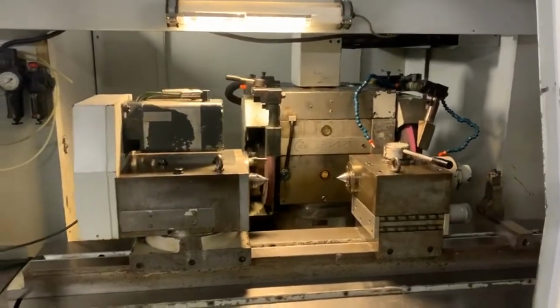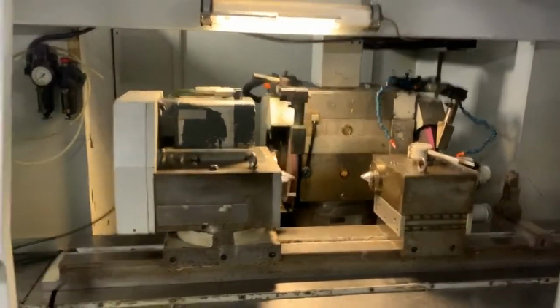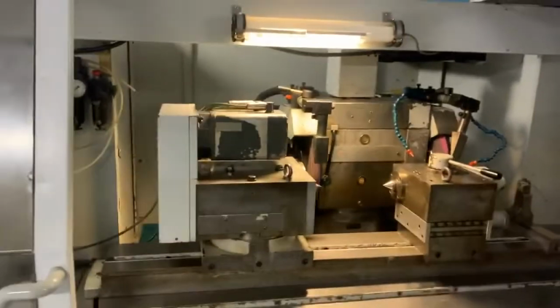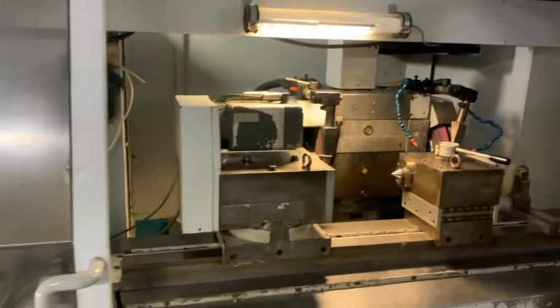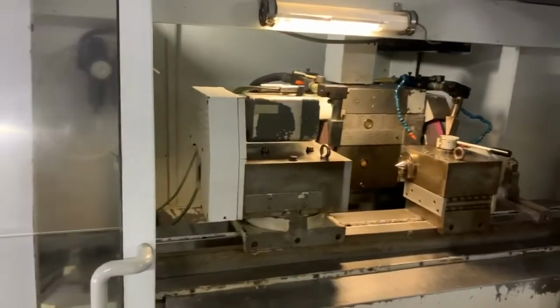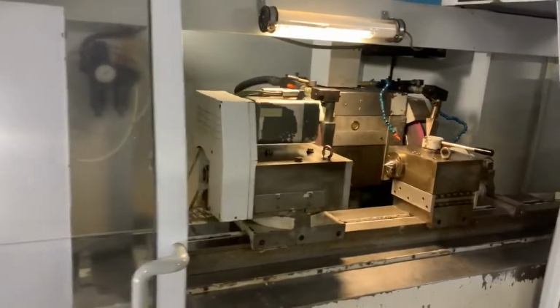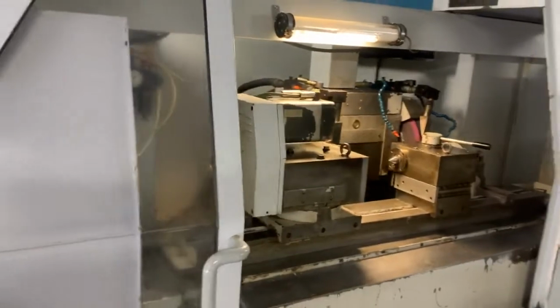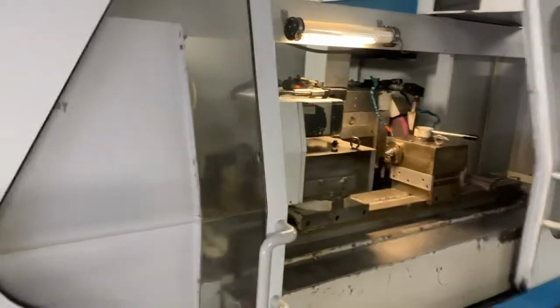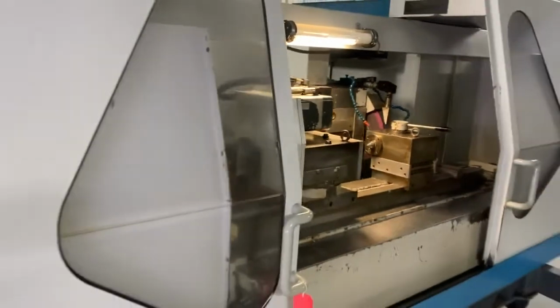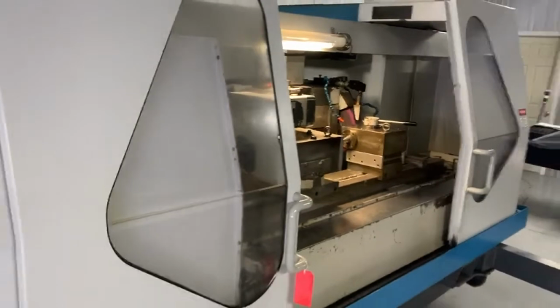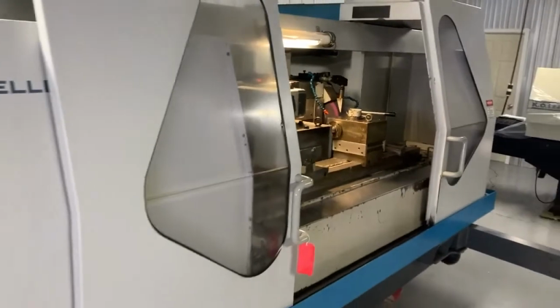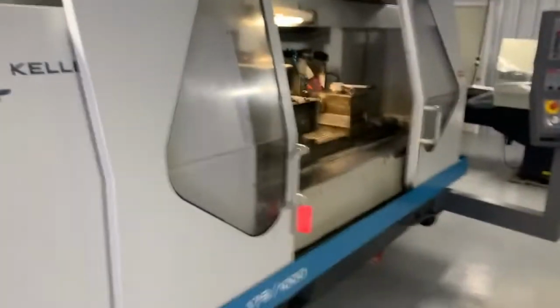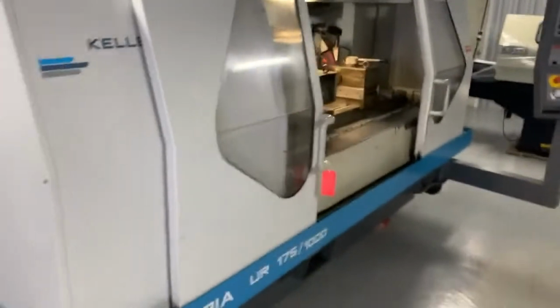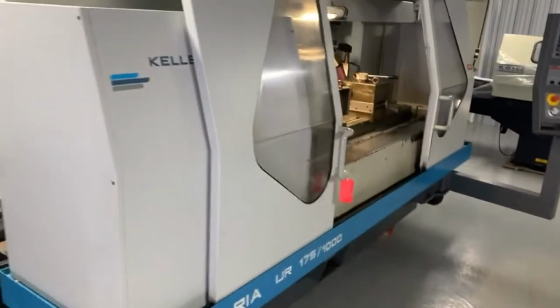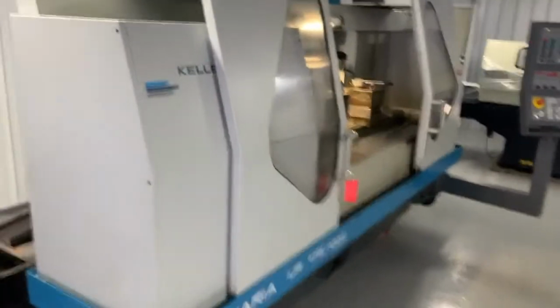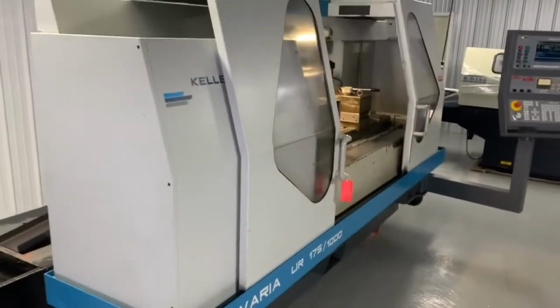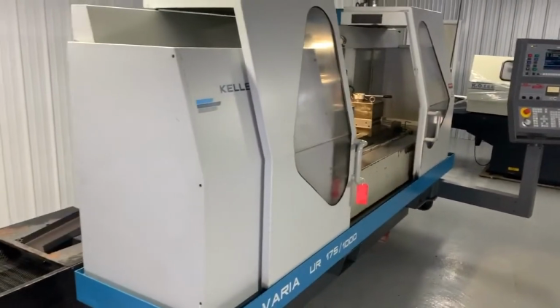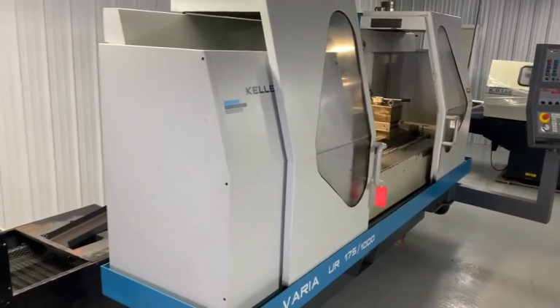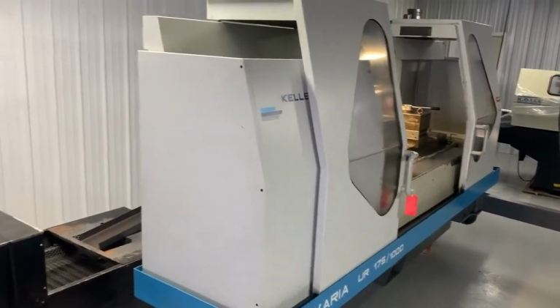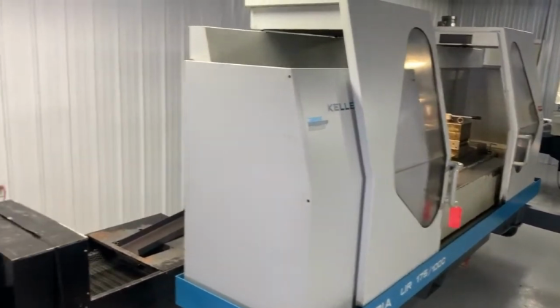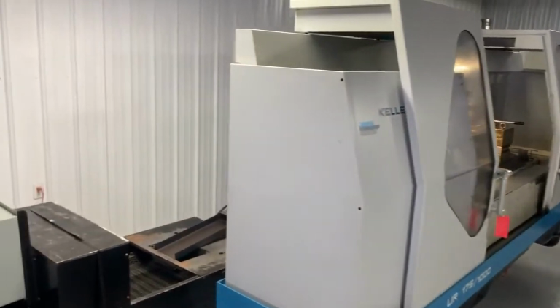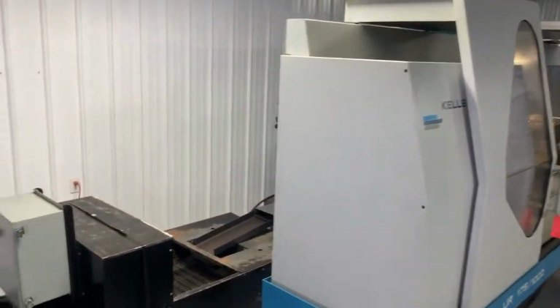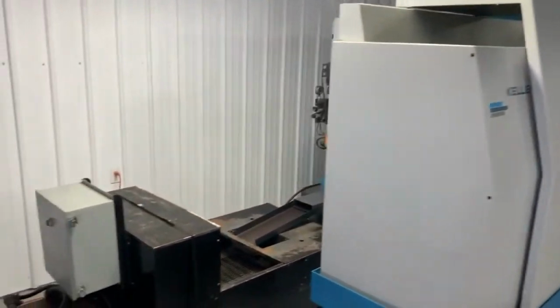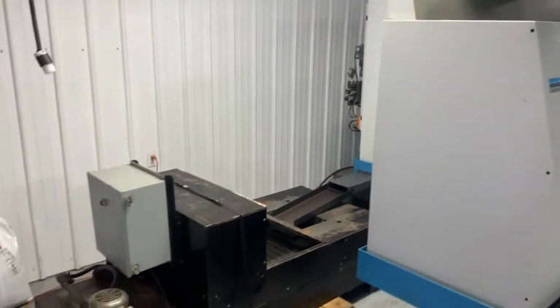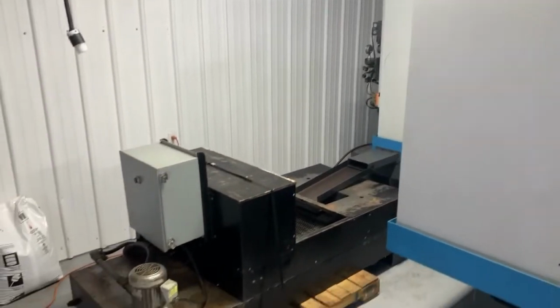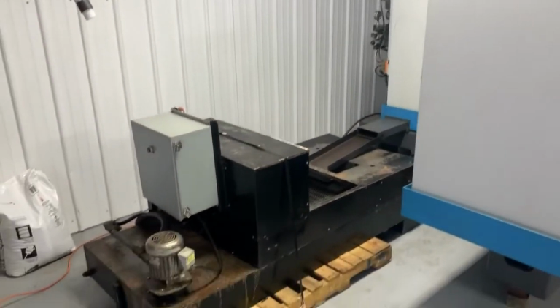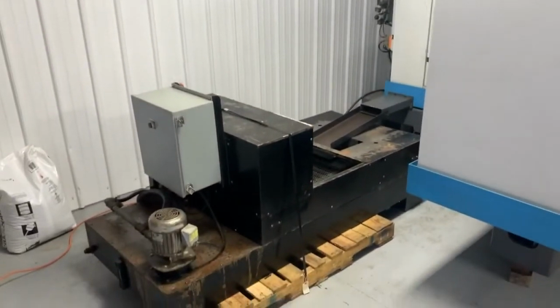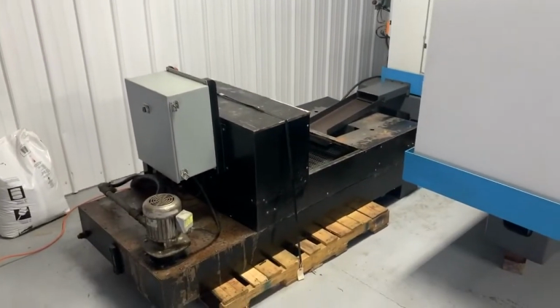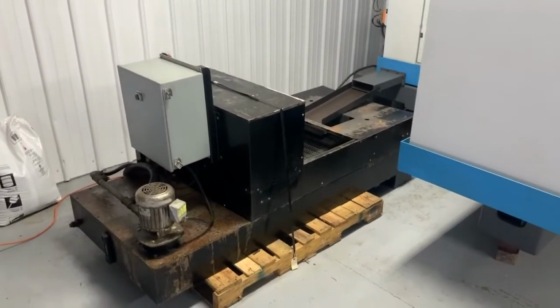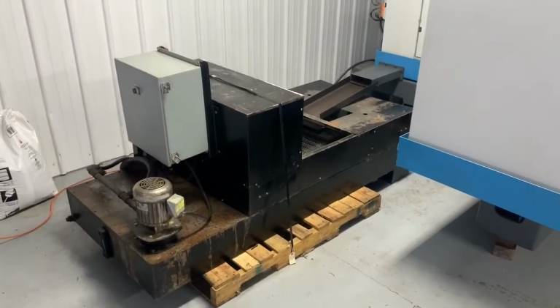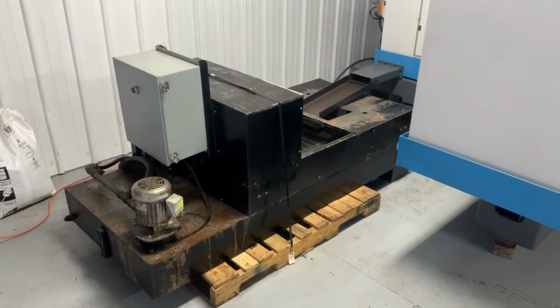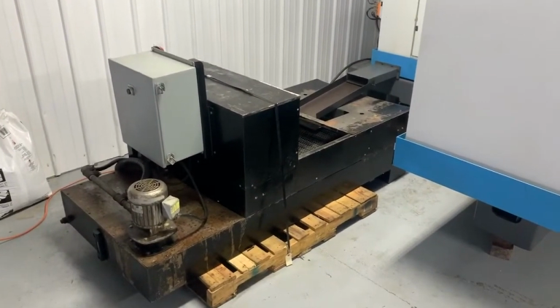I'm going to walk around back. I'm in the coolant filtration unit.